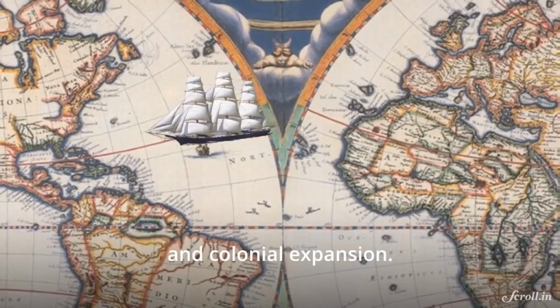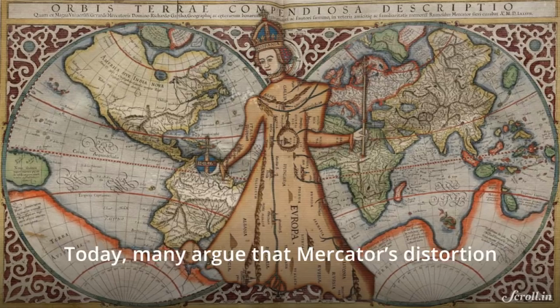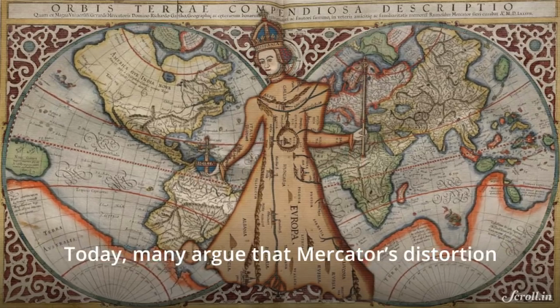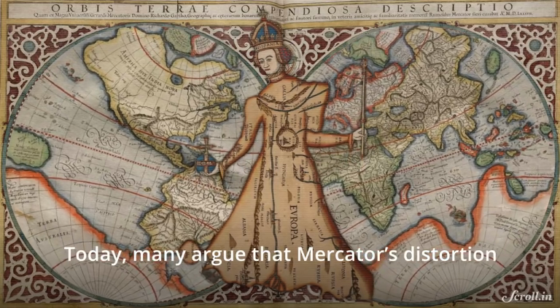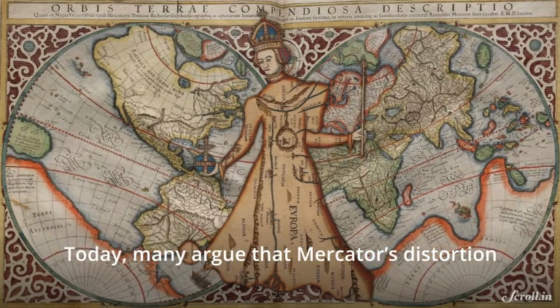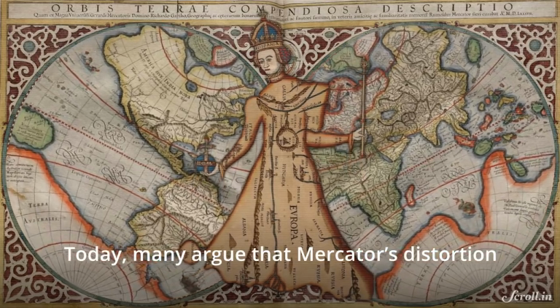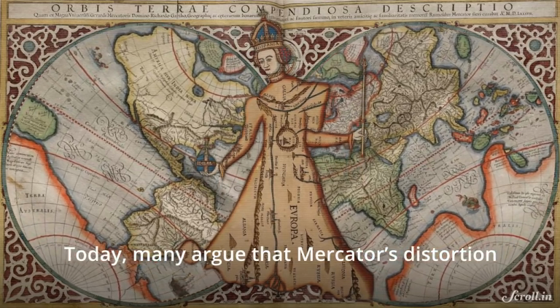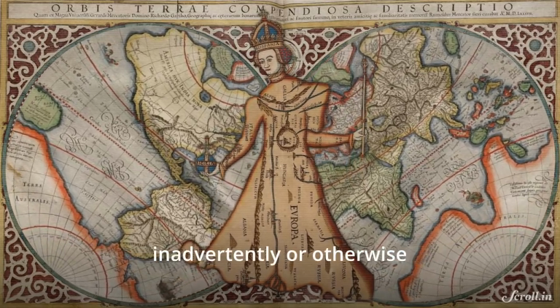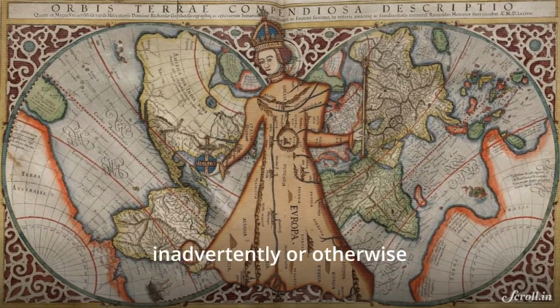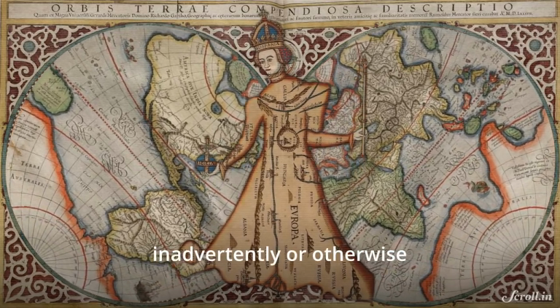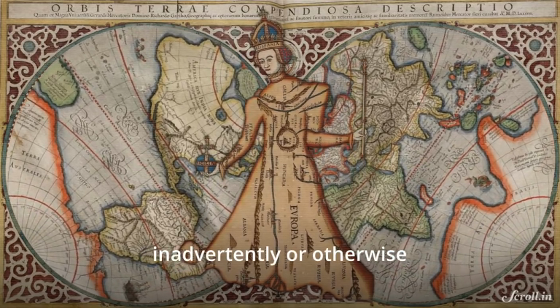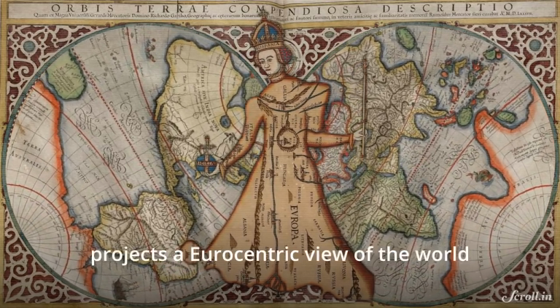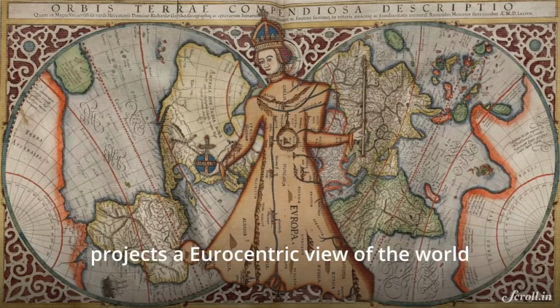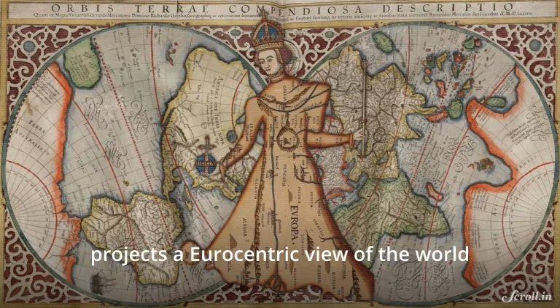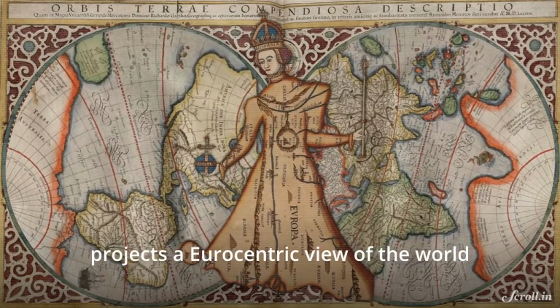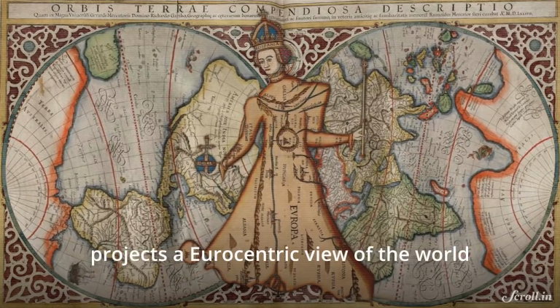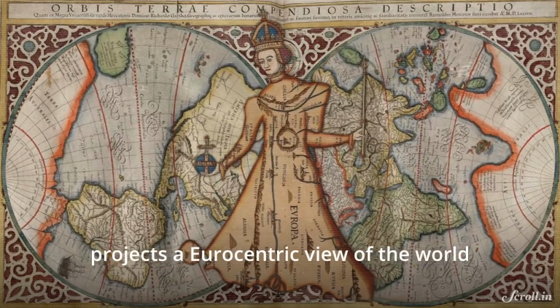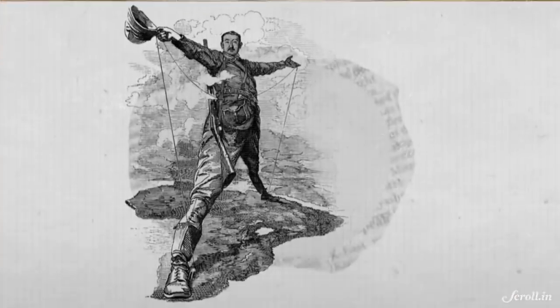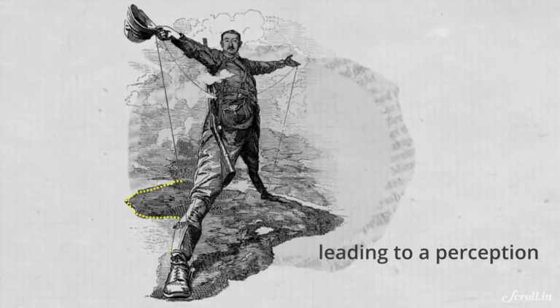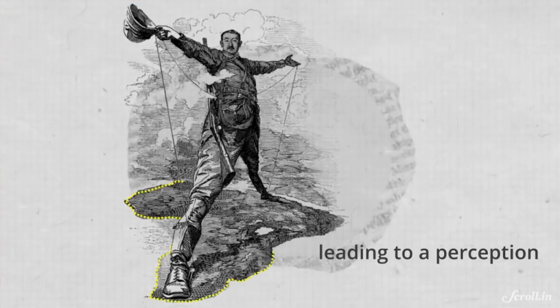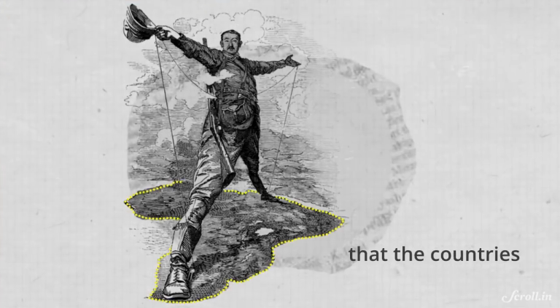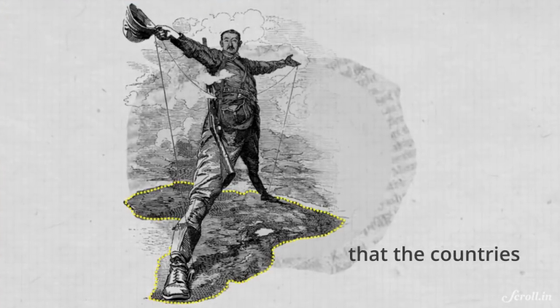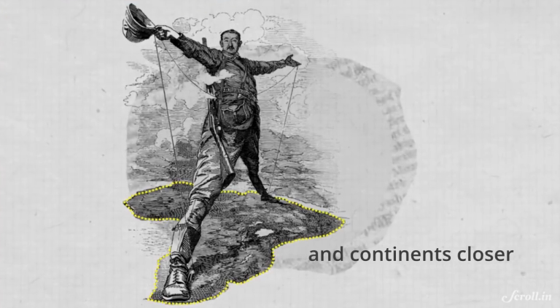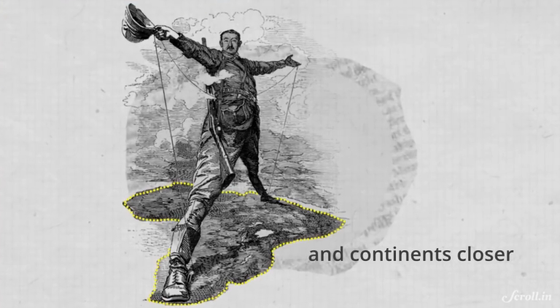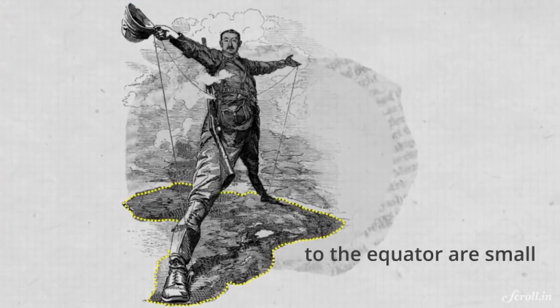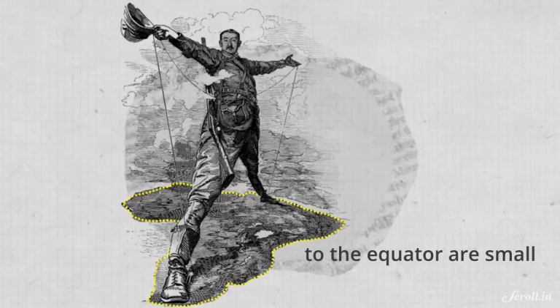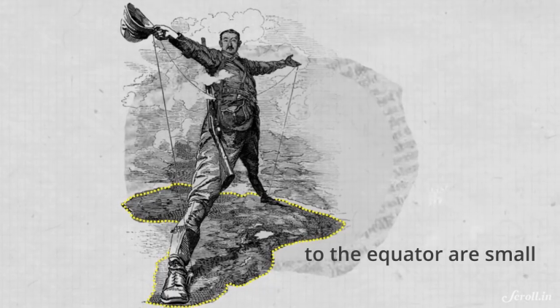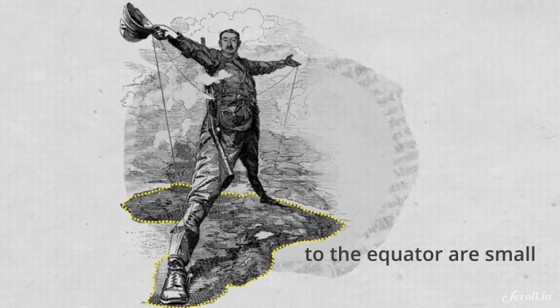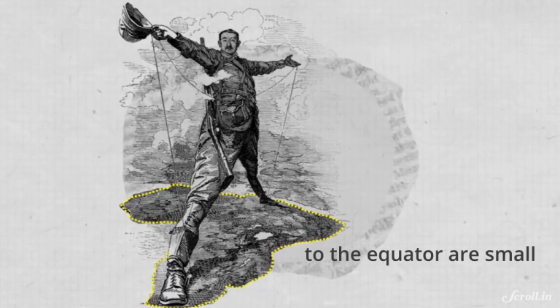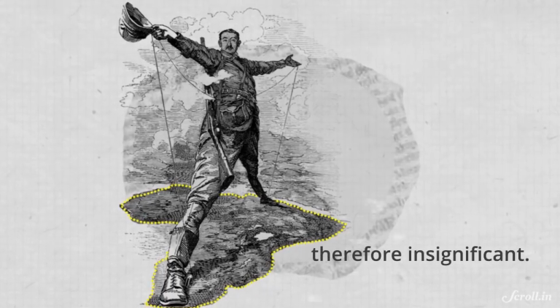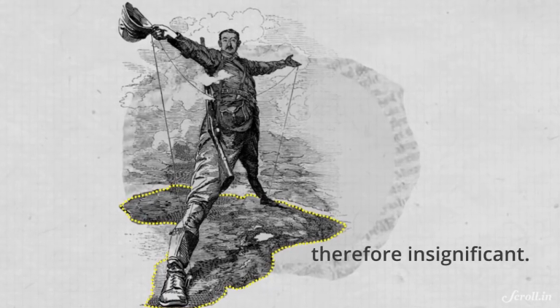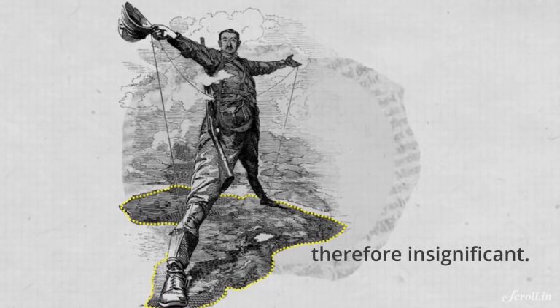Today, many argue that Mercator's distortion, inadvertently or otherwise, projects a Eurocentric view of the world, leading to a perception that the countries and continents closer to the equator are small, therefore insignificant.